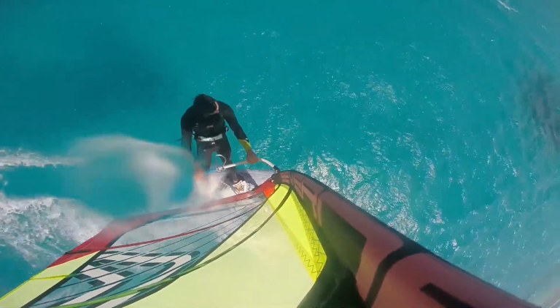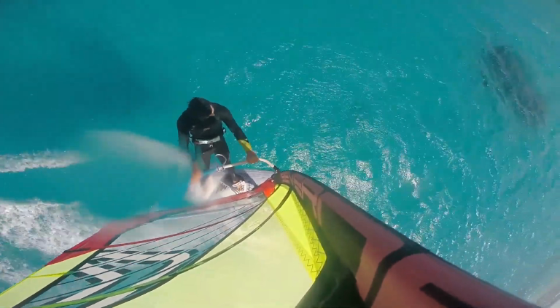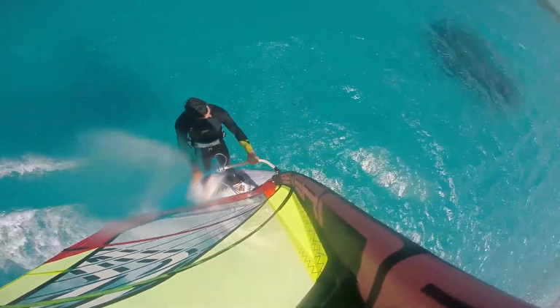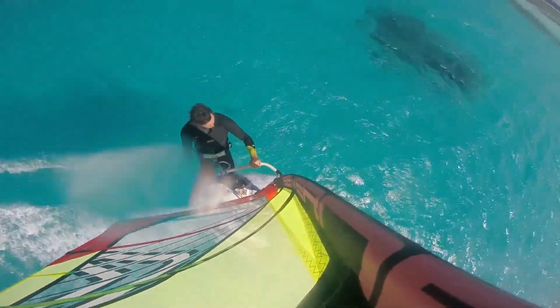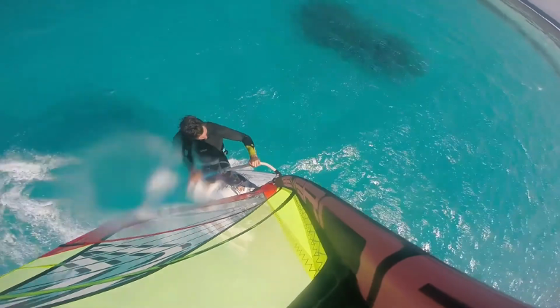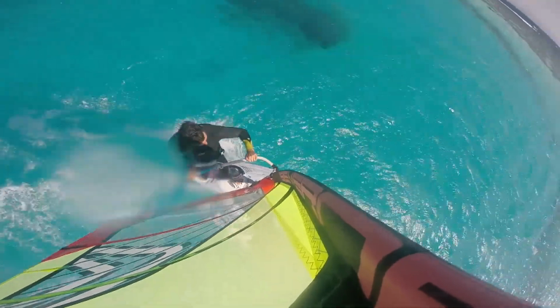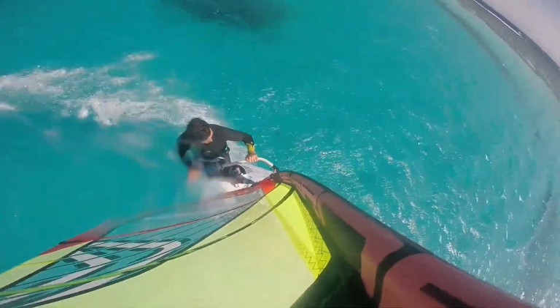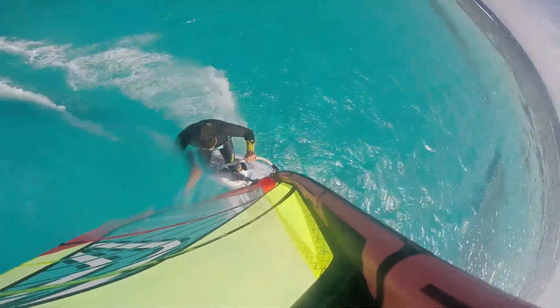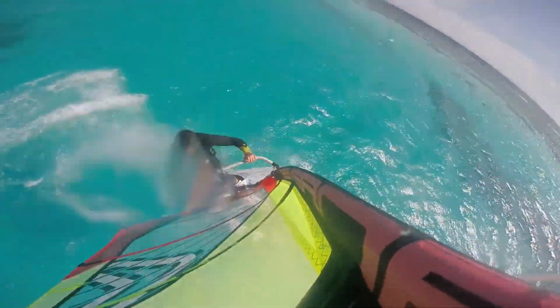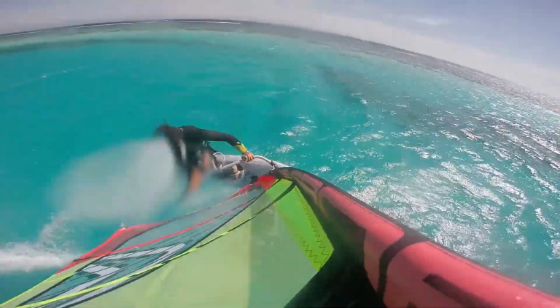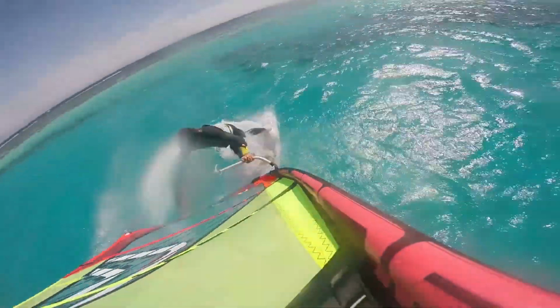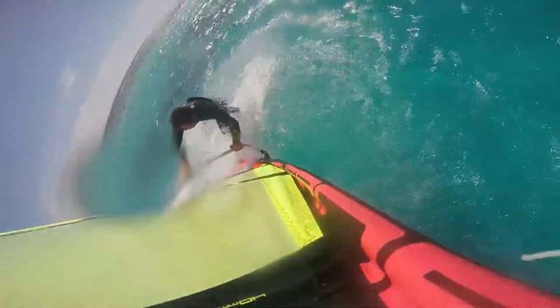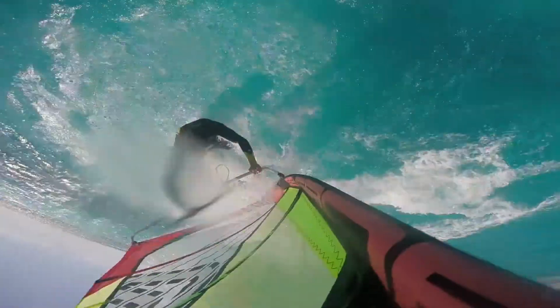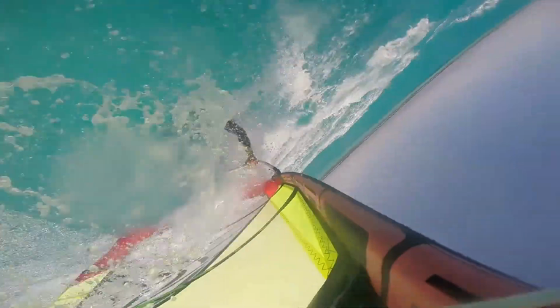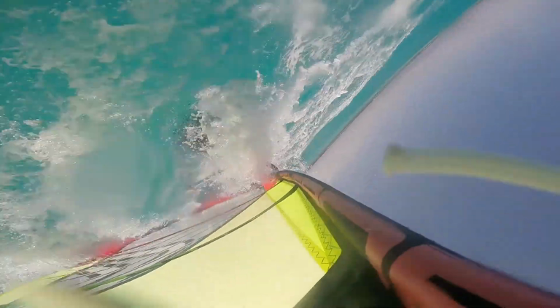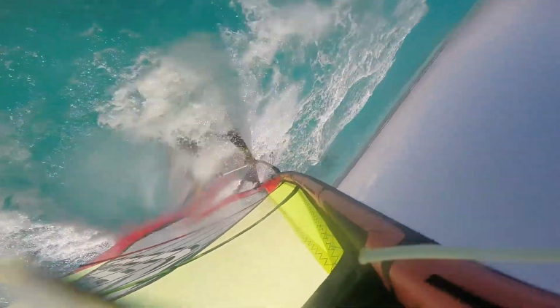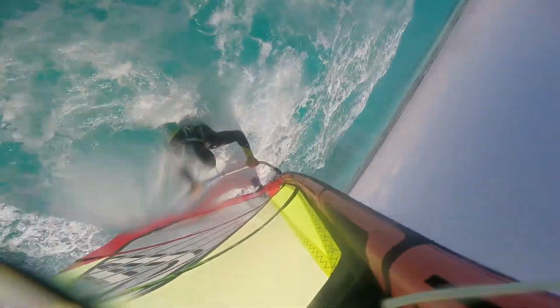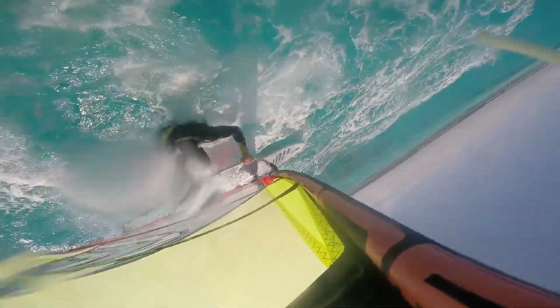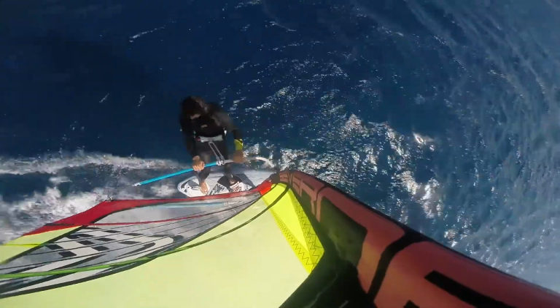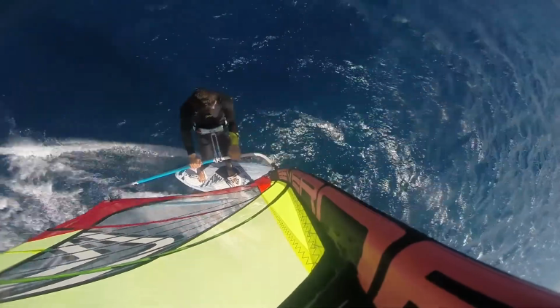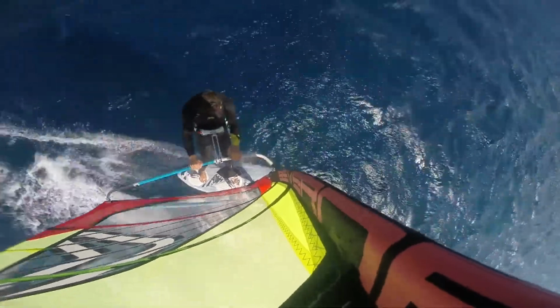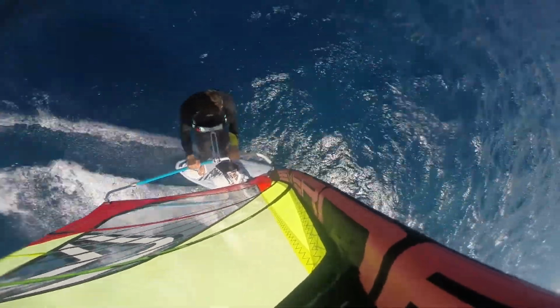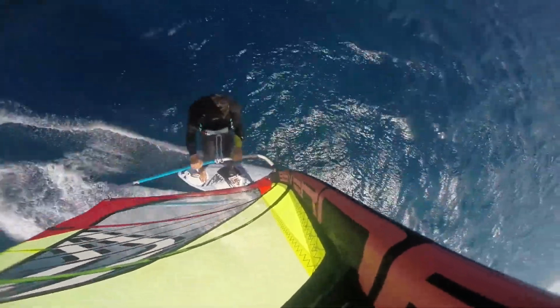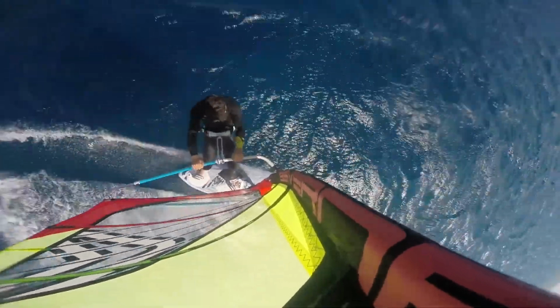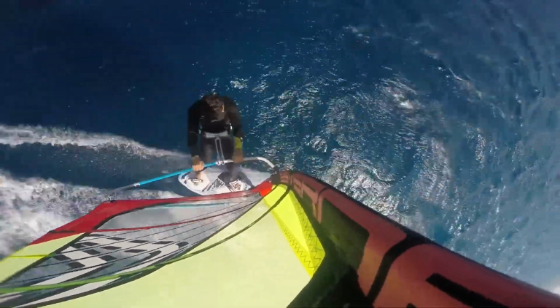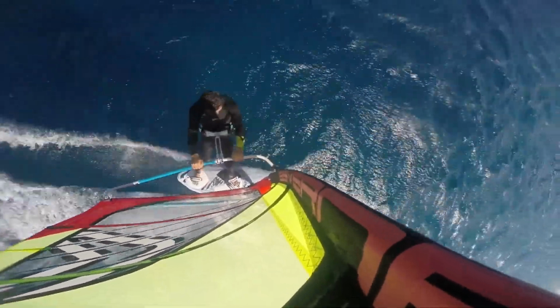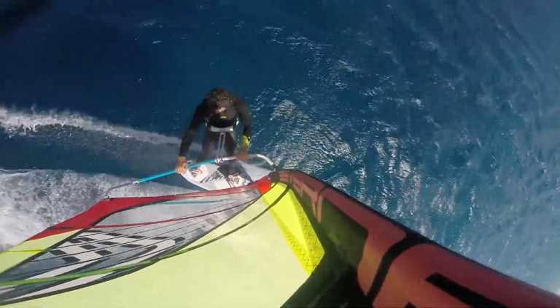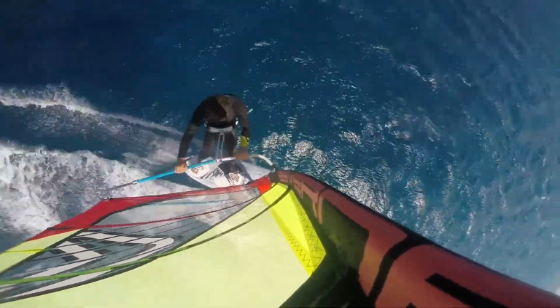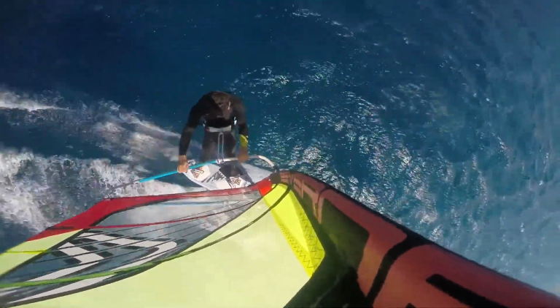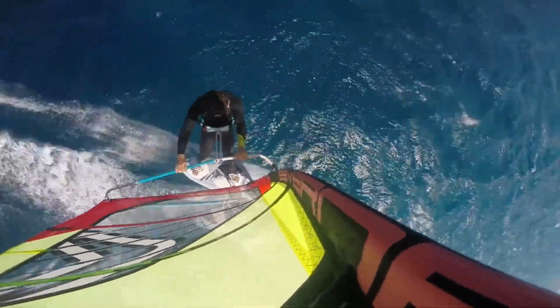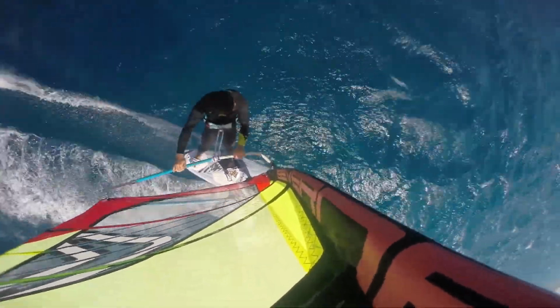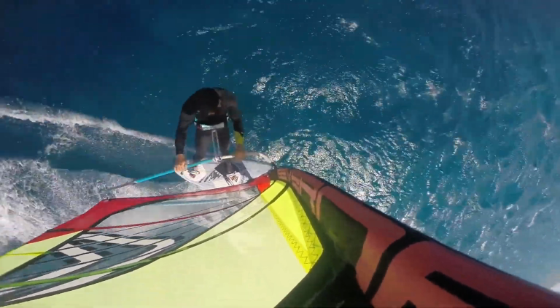But I think because there was still power in the sail, I was still landing on my back or being forced out of the straps and crashing. I need to work on depowering the sail as I jump, and also to really extend the back leg and push out with the new front hand as I land to stay in control.